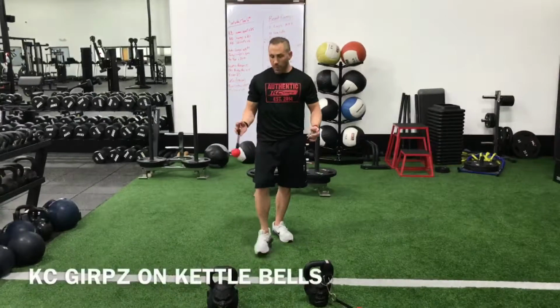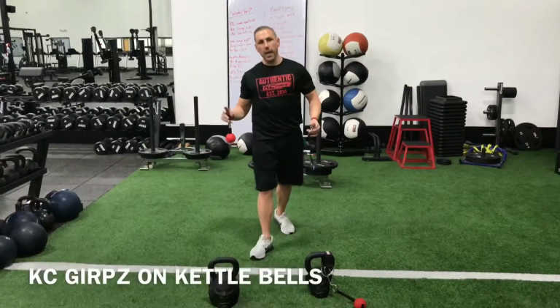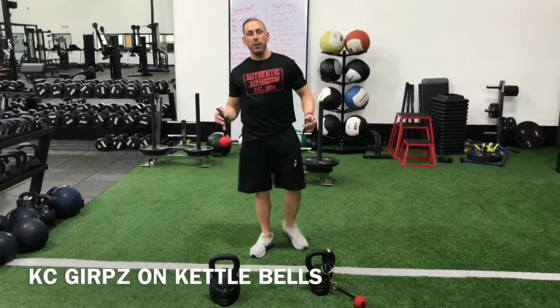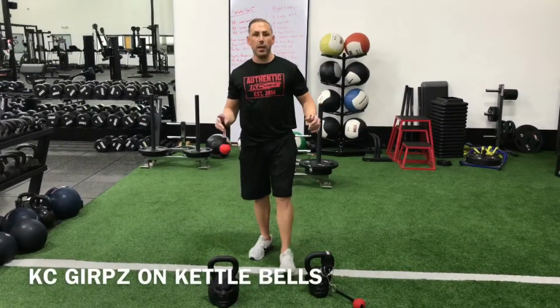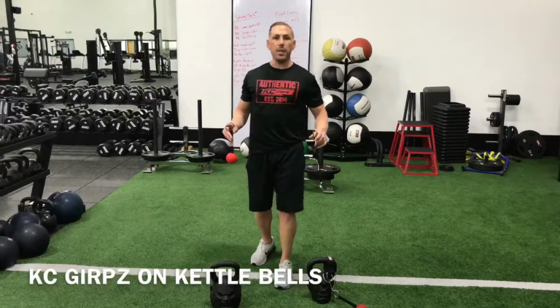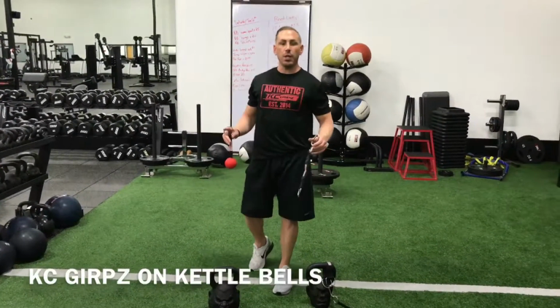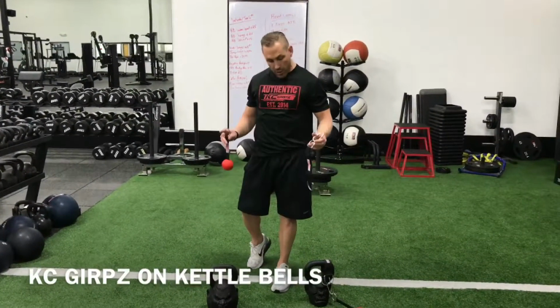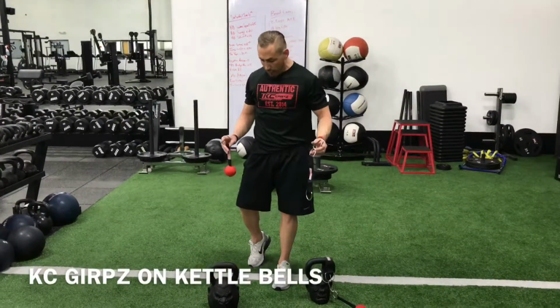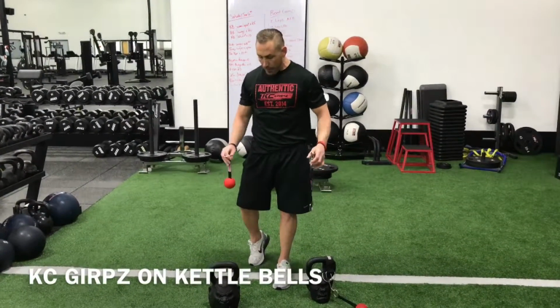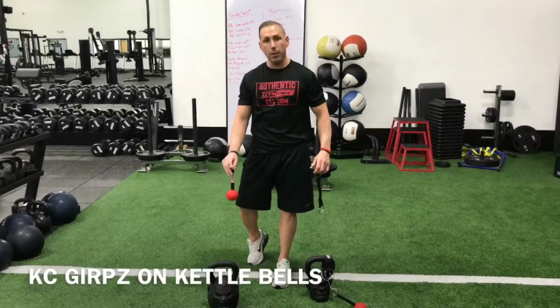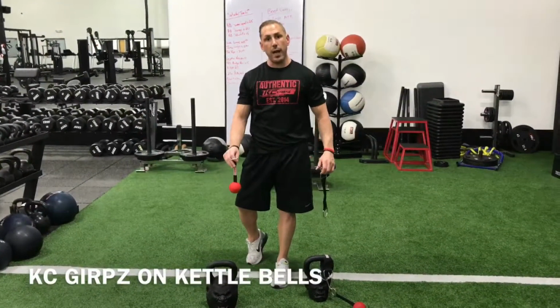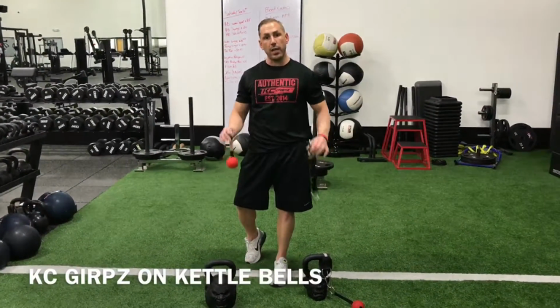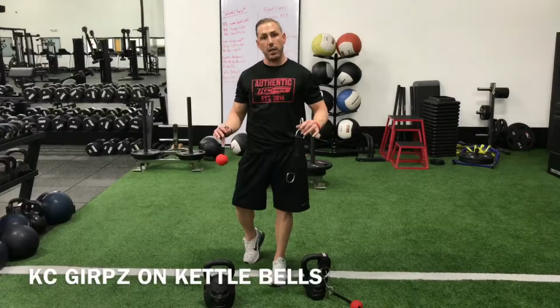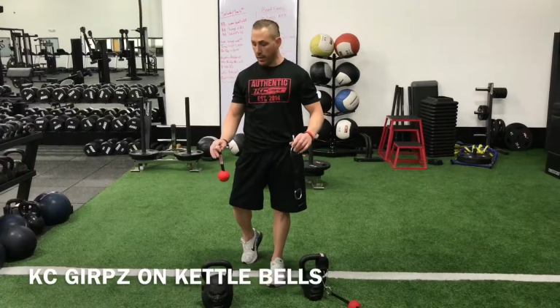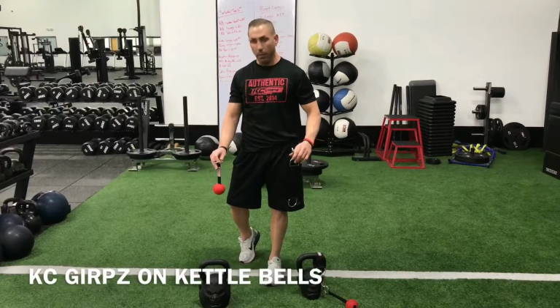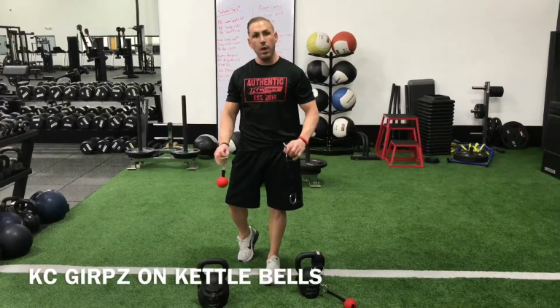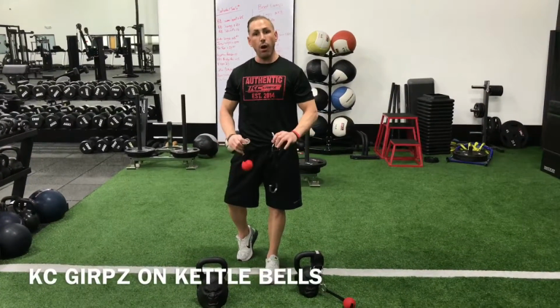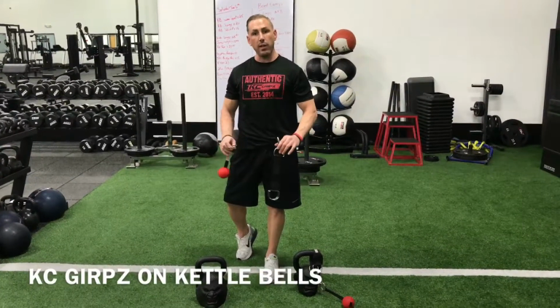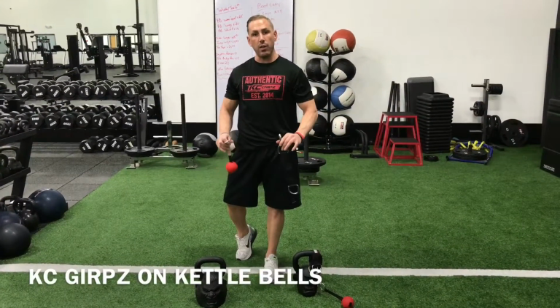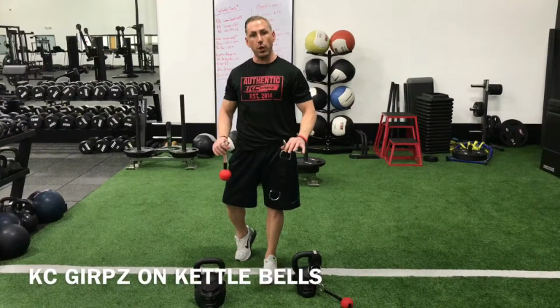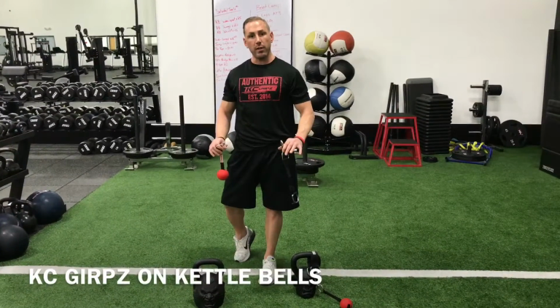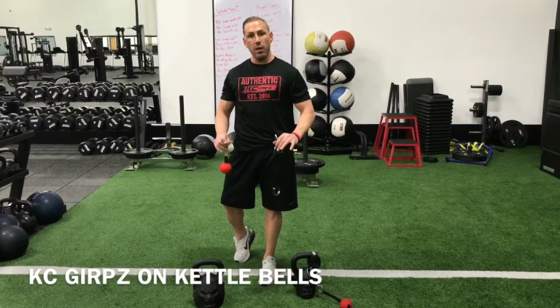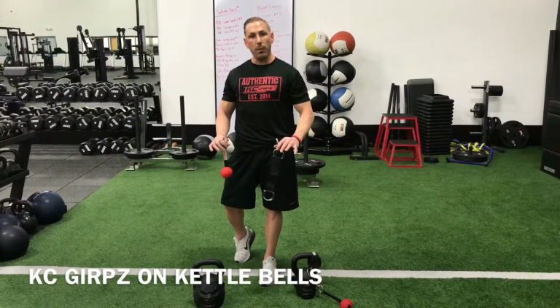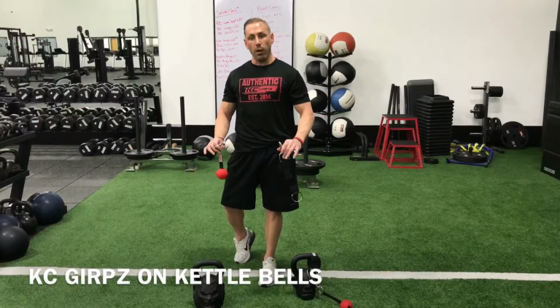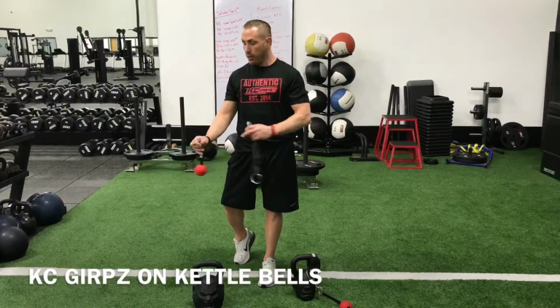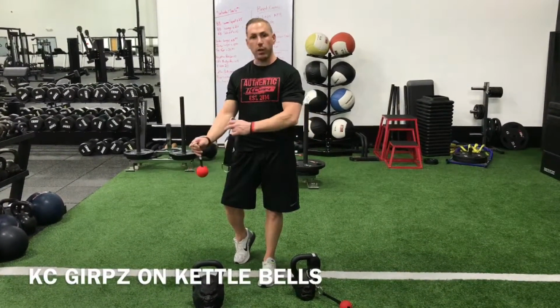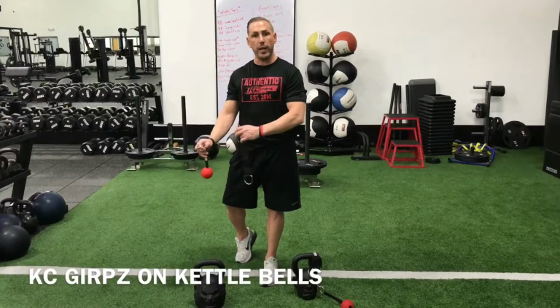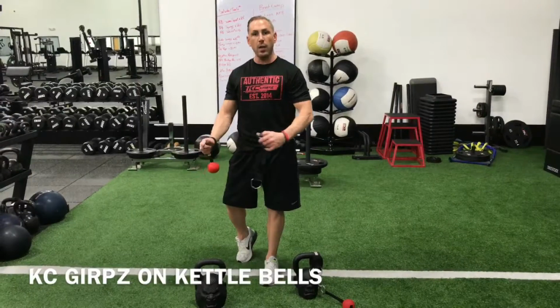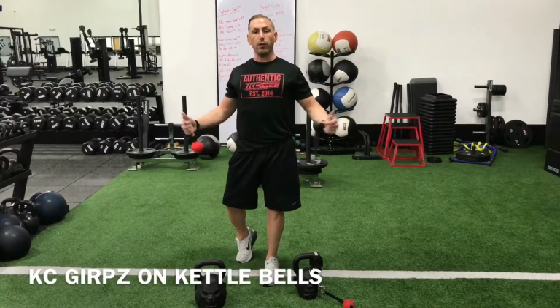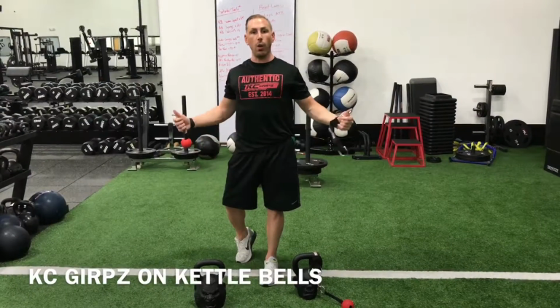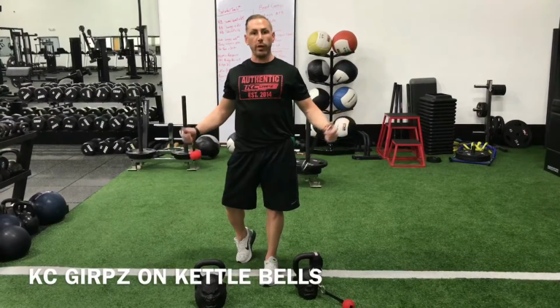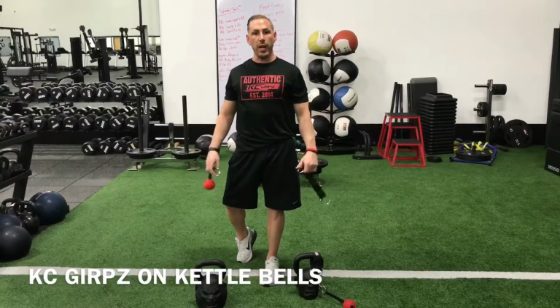Hey, what's up guys? Mike with KC Grips. Today I'm going to show you the setup and demonstrate how to use your KC Grips on kettlebells. Awesome exercise to do shoulder raises, farmer walks, and increase your grip strength while increasing your whole posterior chain.